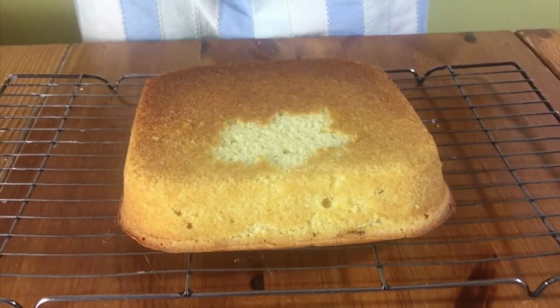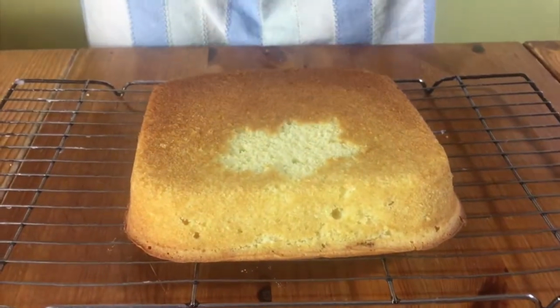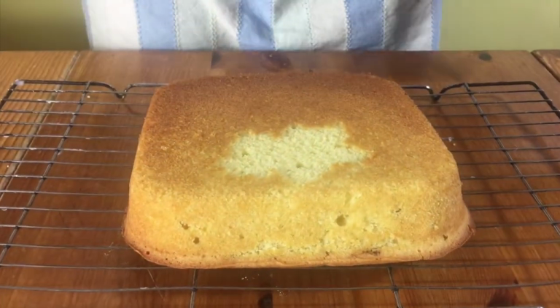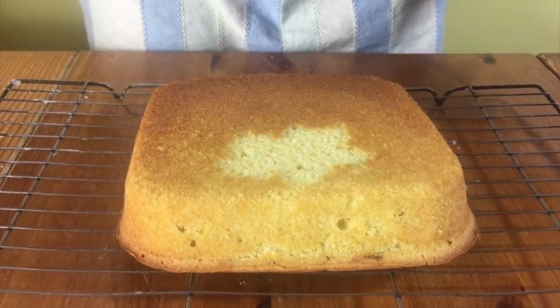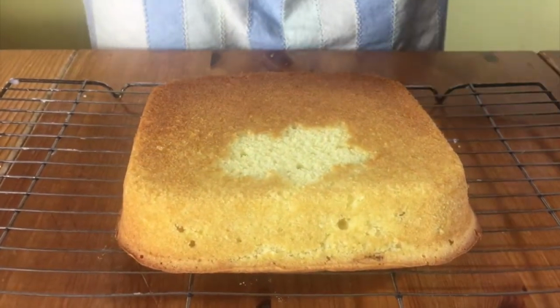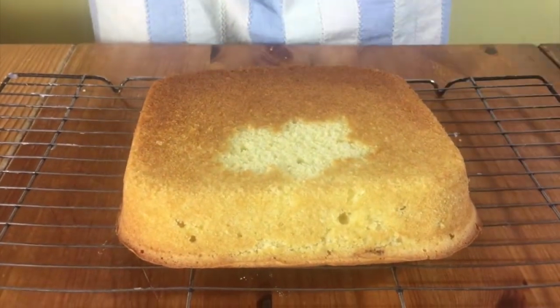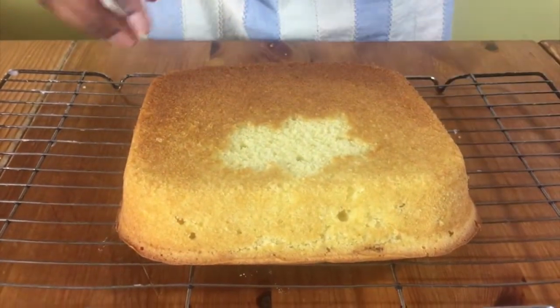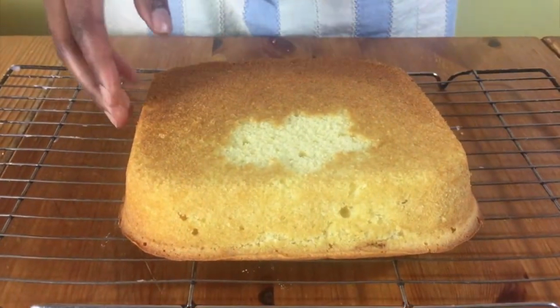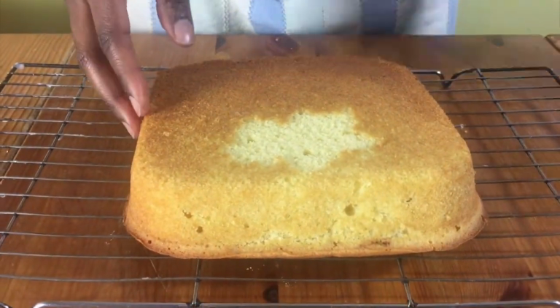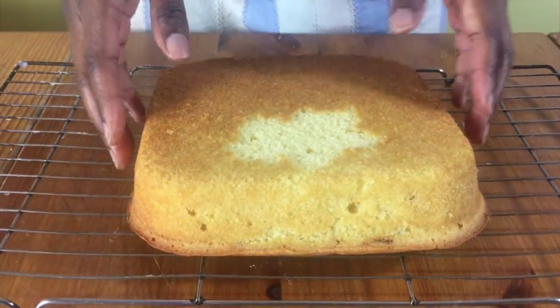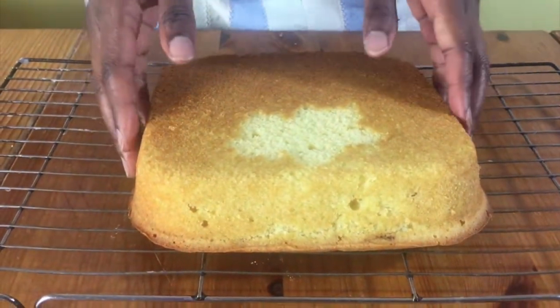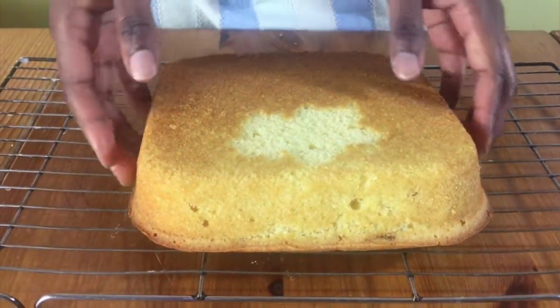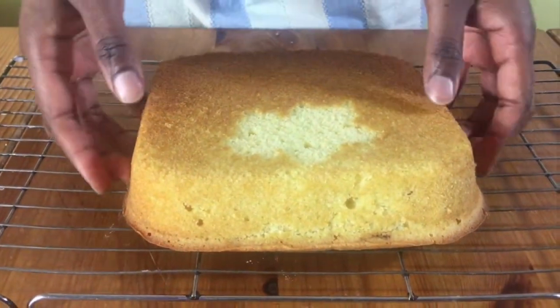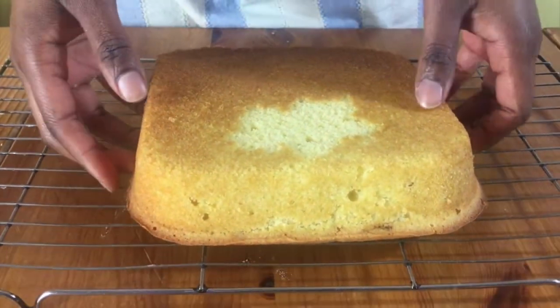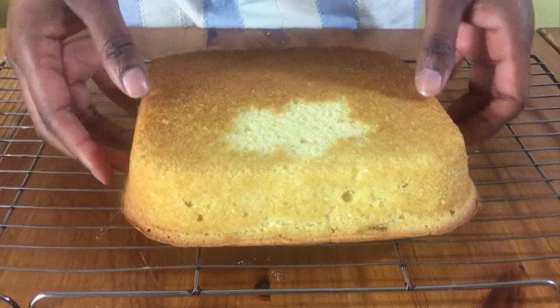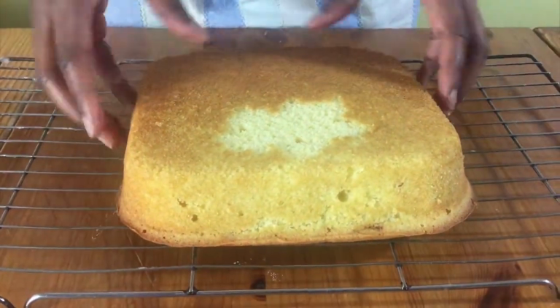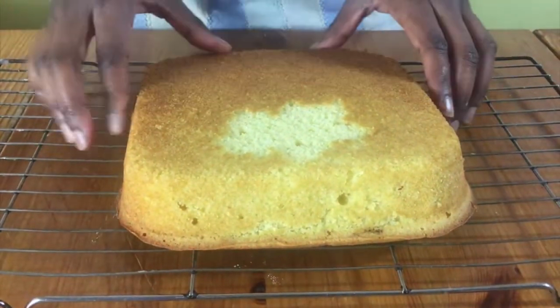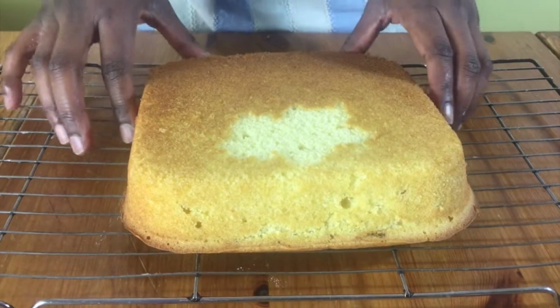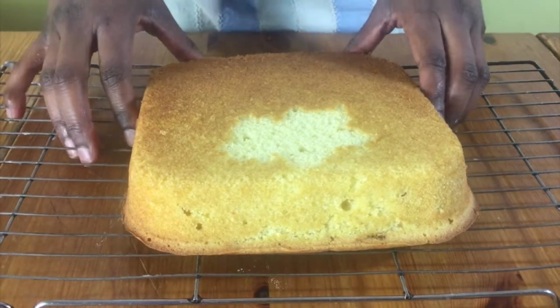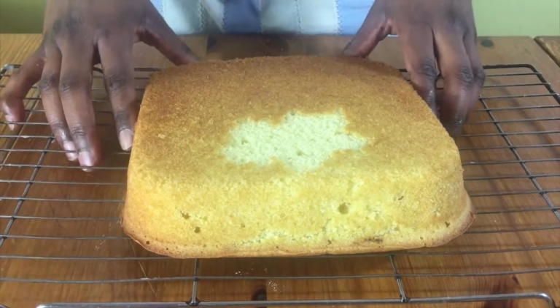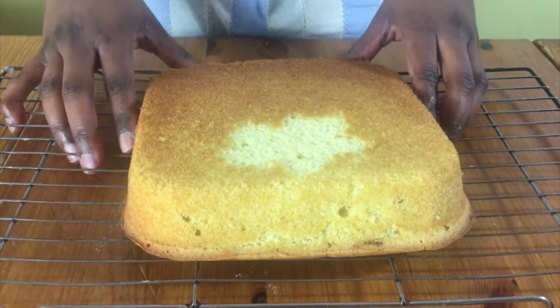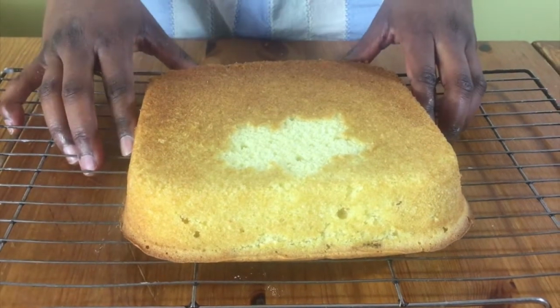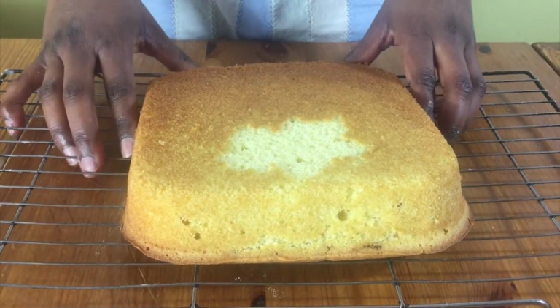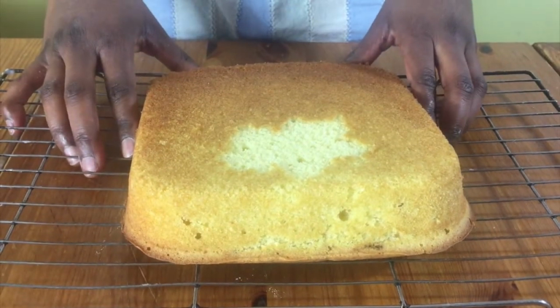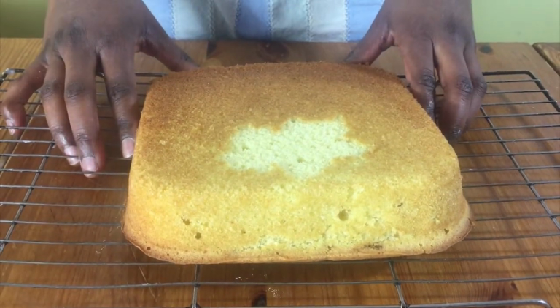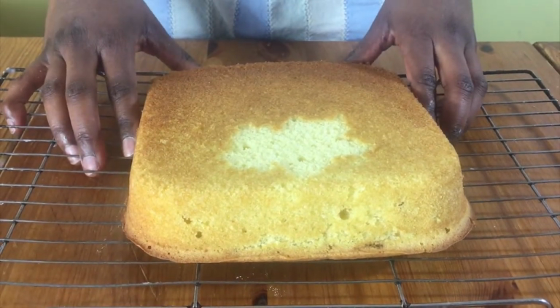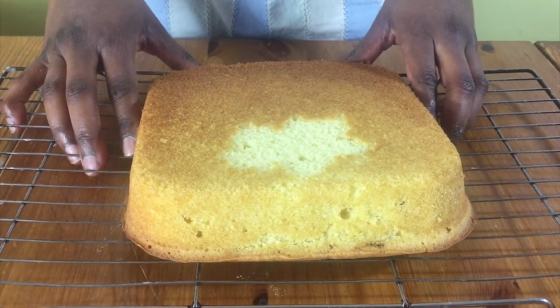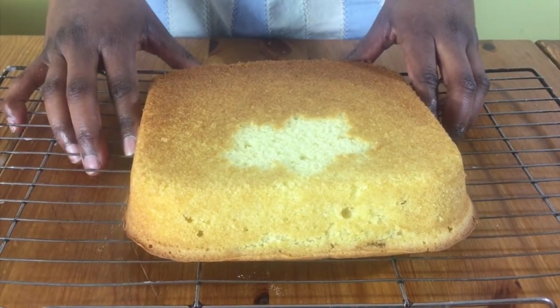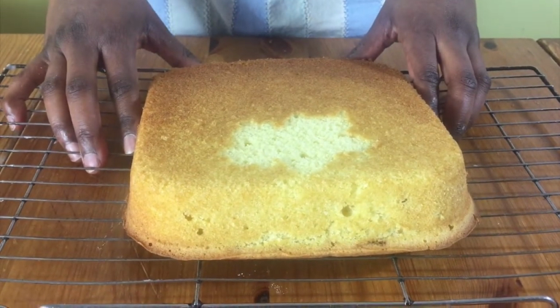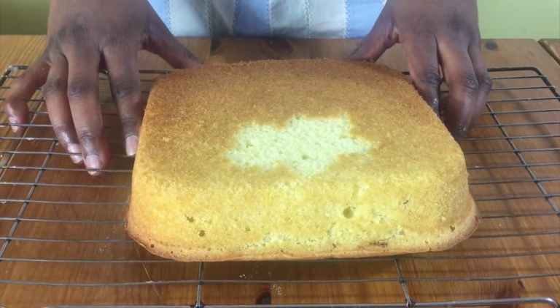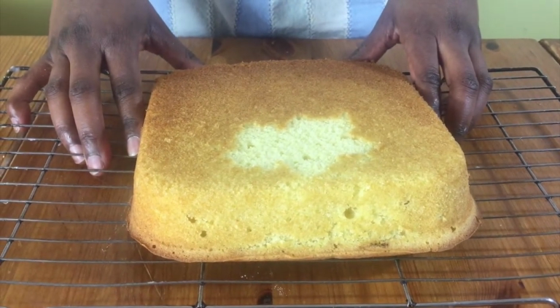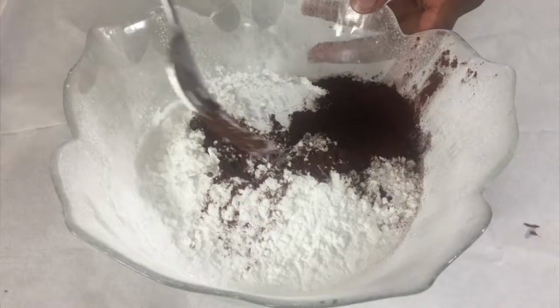Remove from the oven and leave it in the cake tin for about five minutes, then remove it and put it on a cooling rack to cool completely.